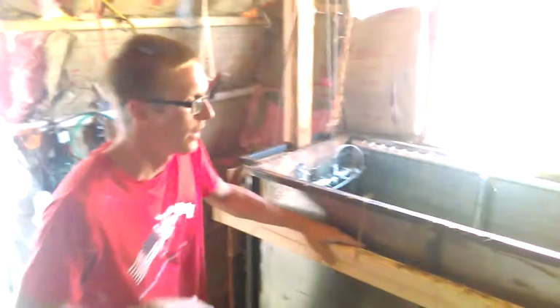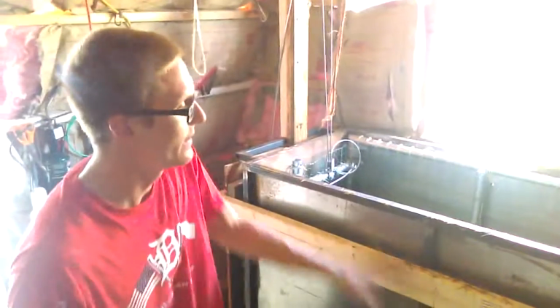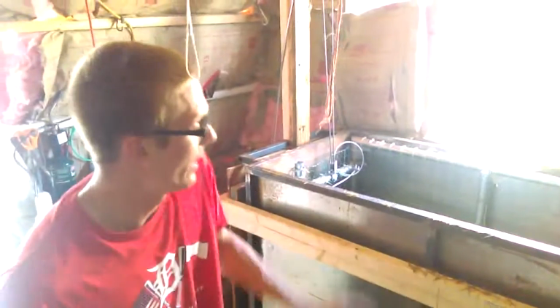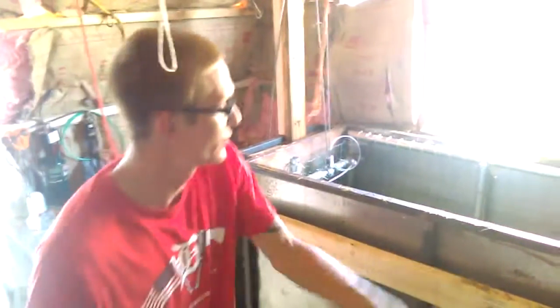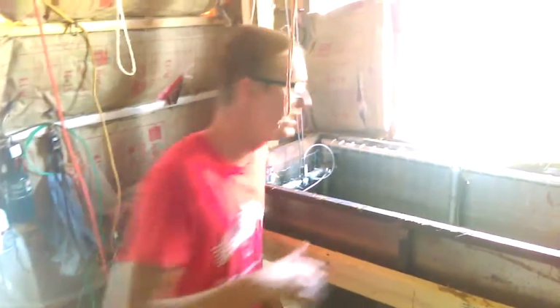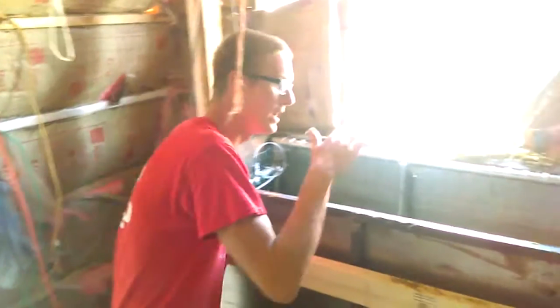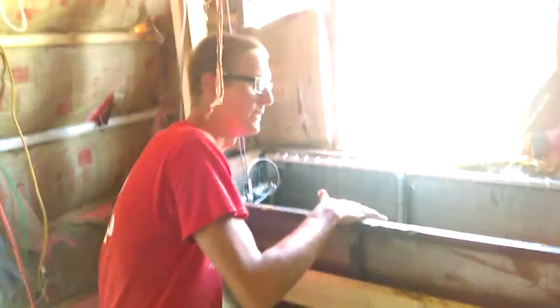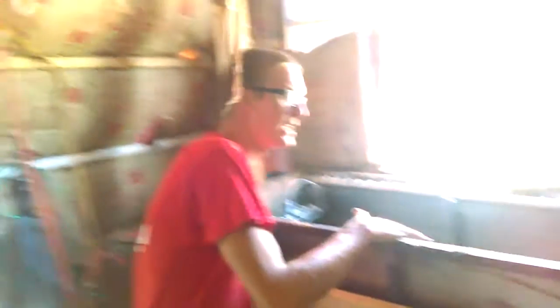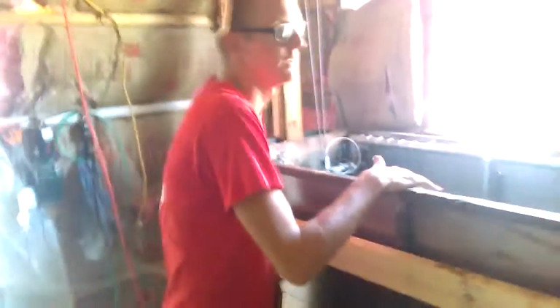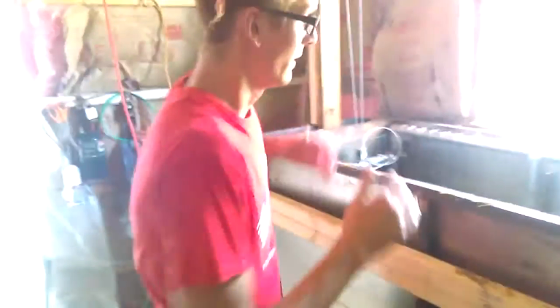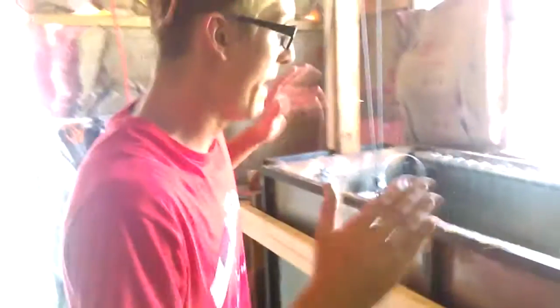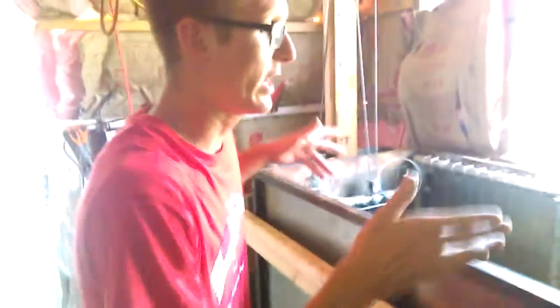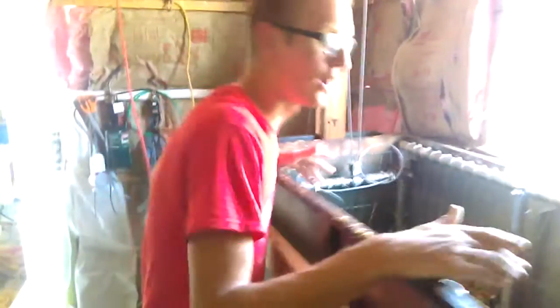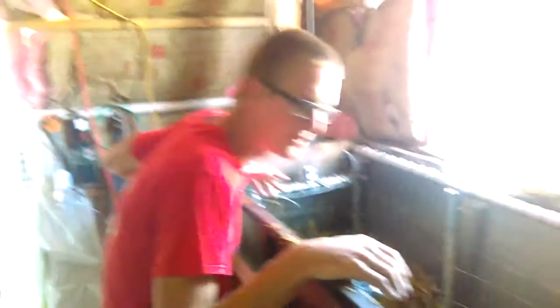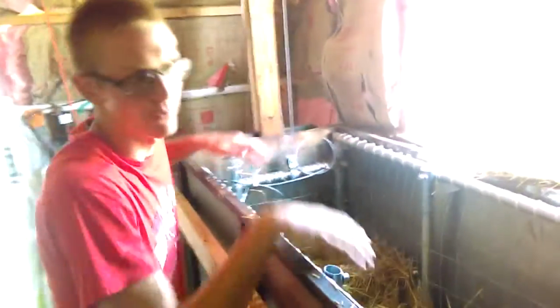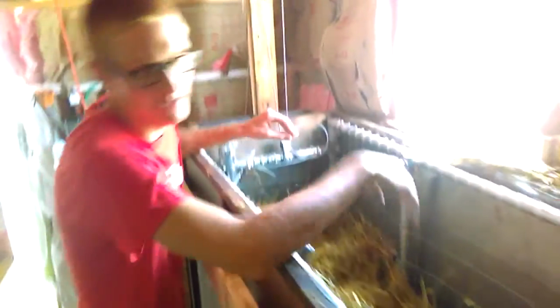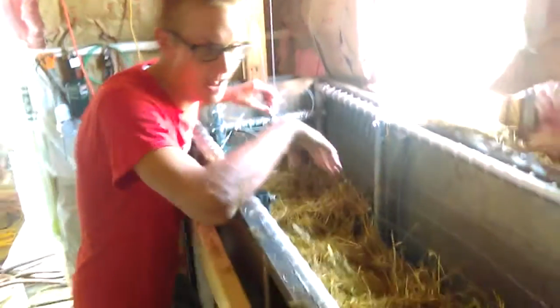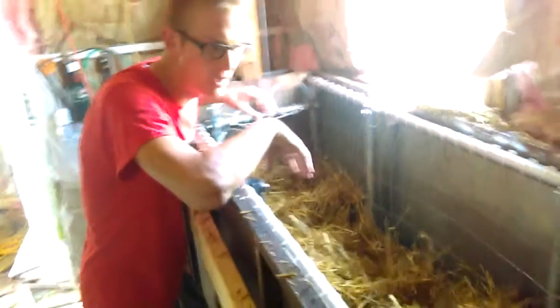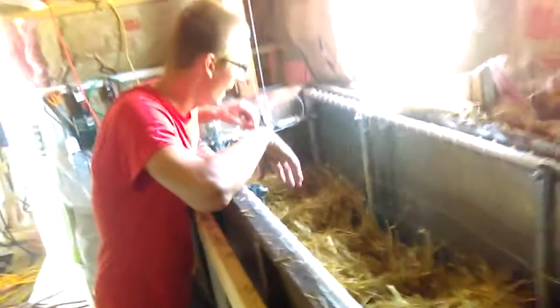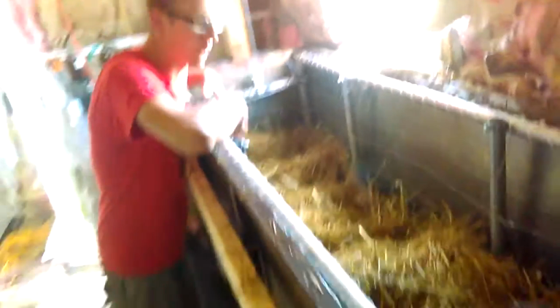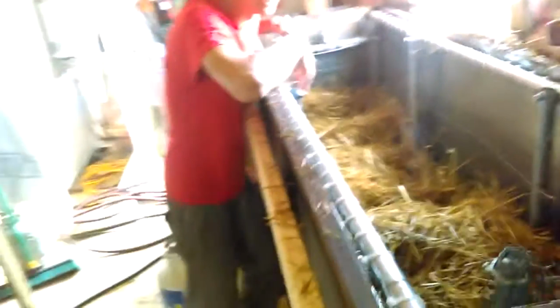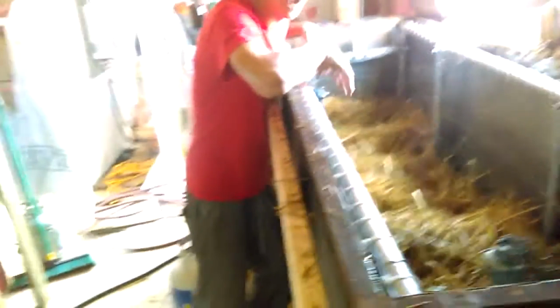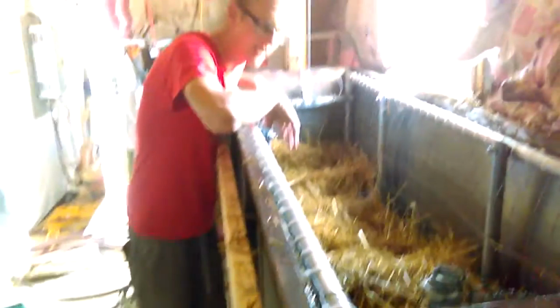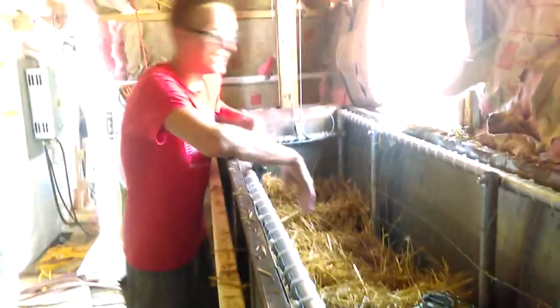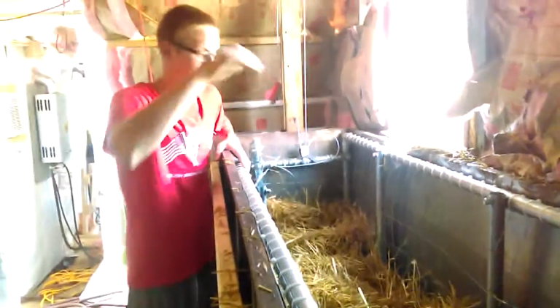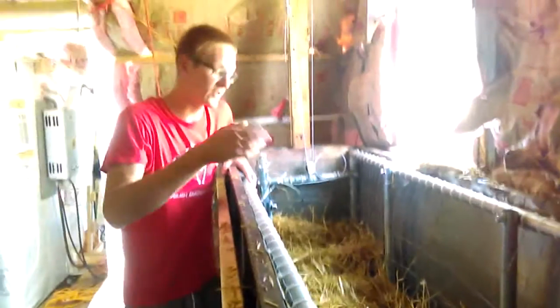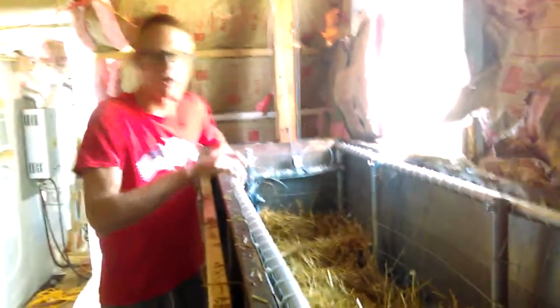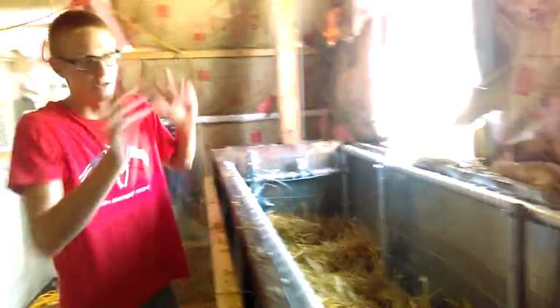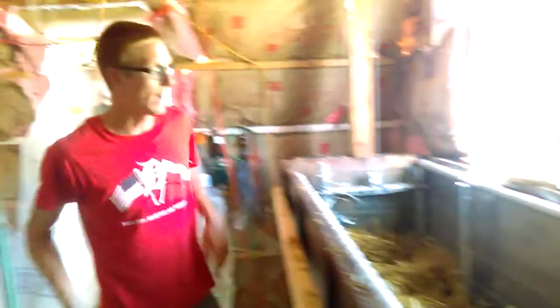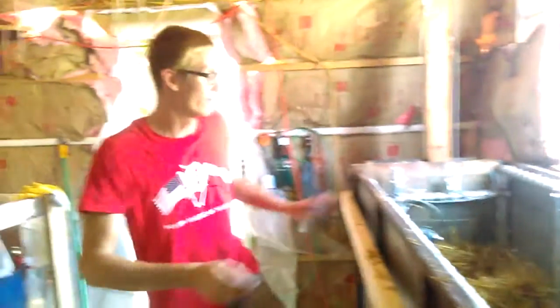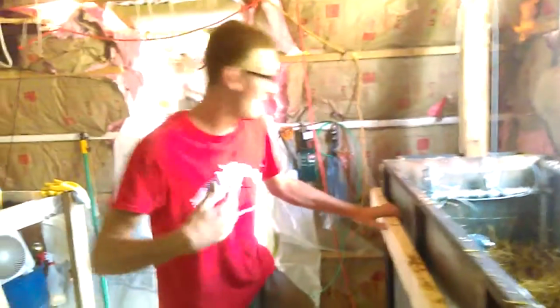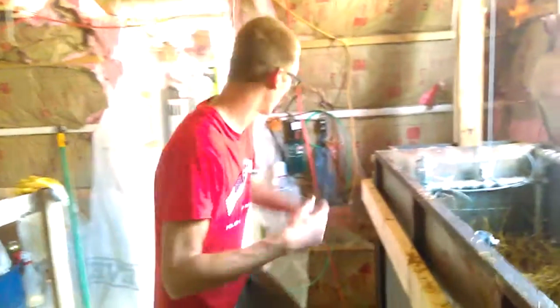Now we've drained the tank, we've pasteurized the straw at 164 degrees for an hour, and now we're going to lift the basket and let it steam off, drop the front of it, and get to work.